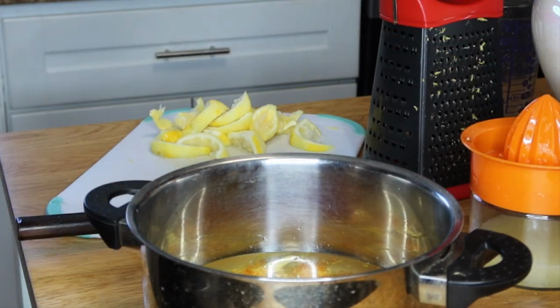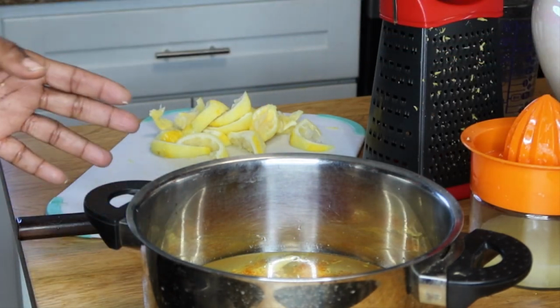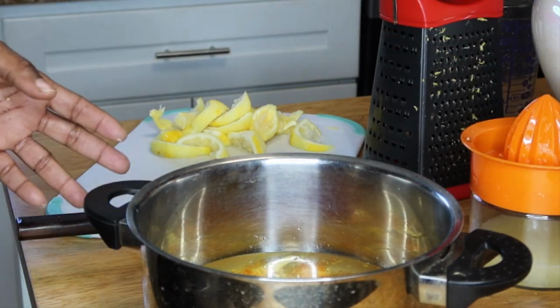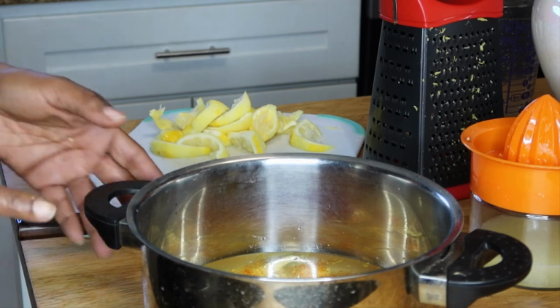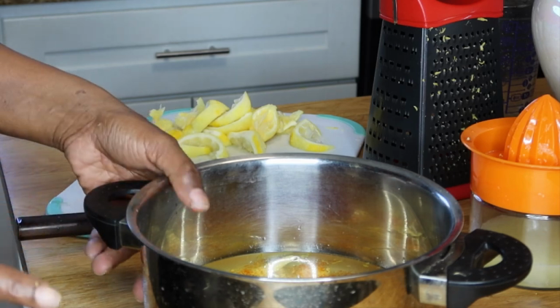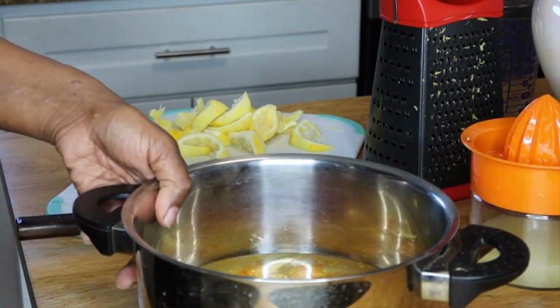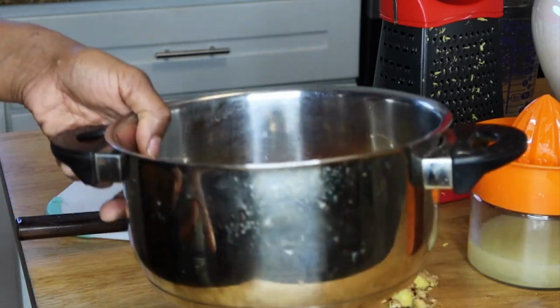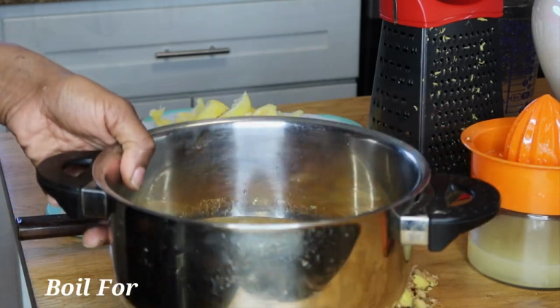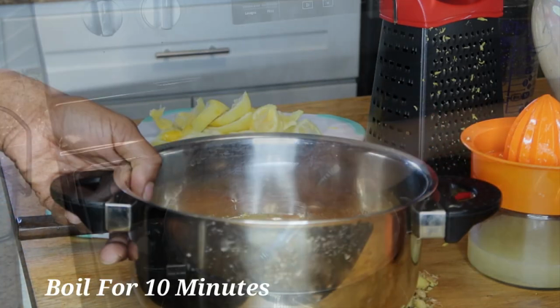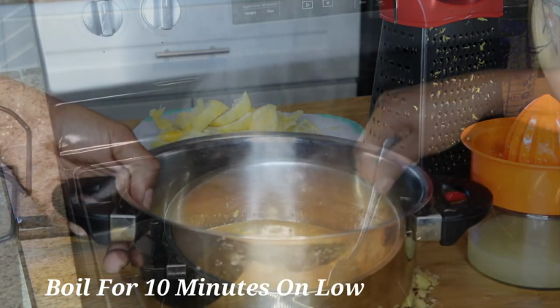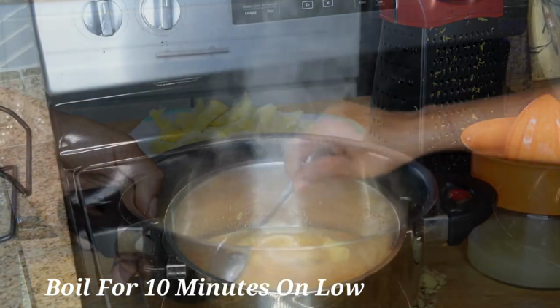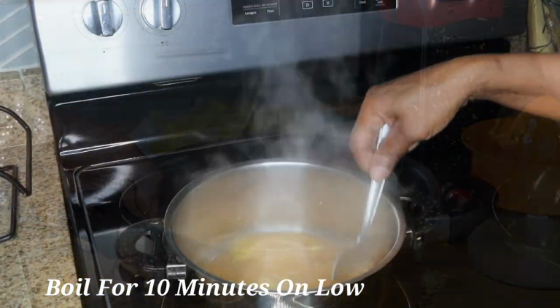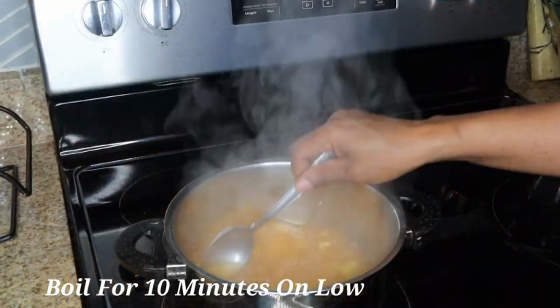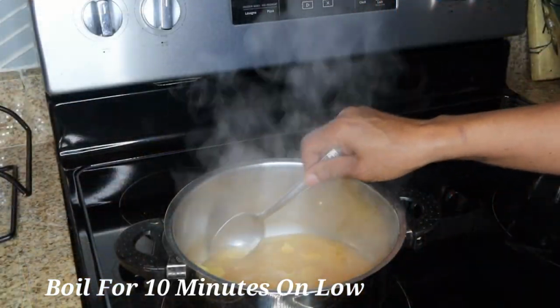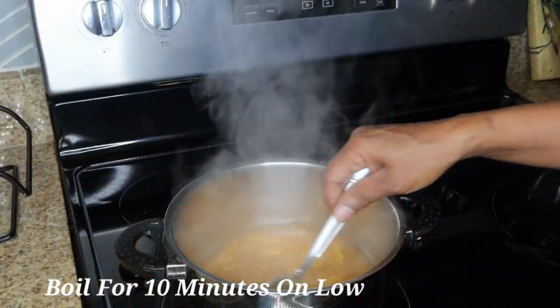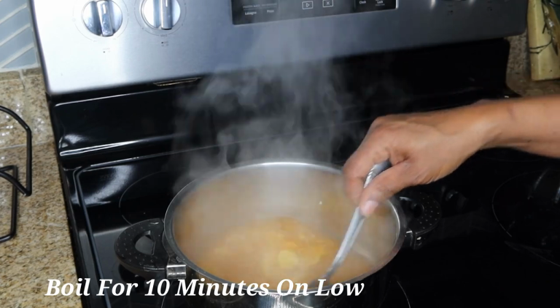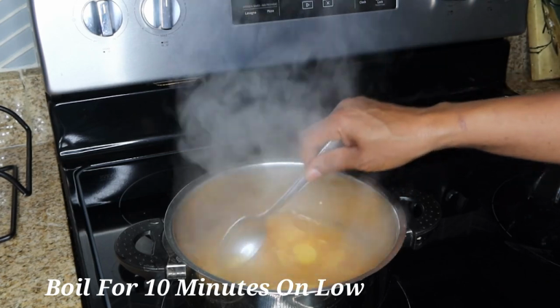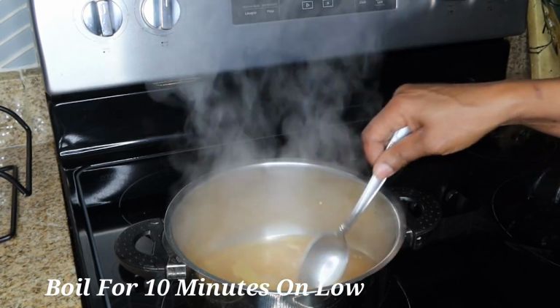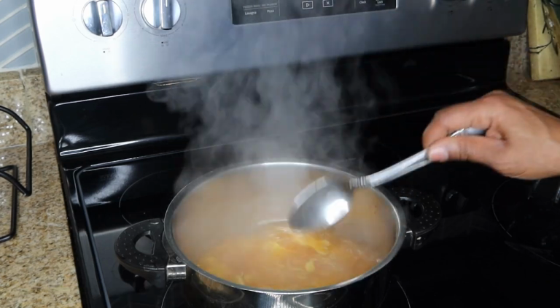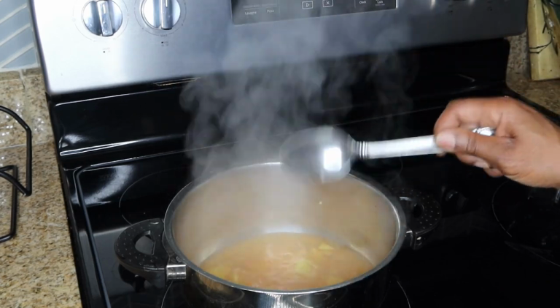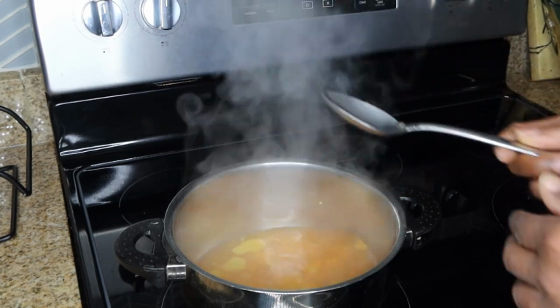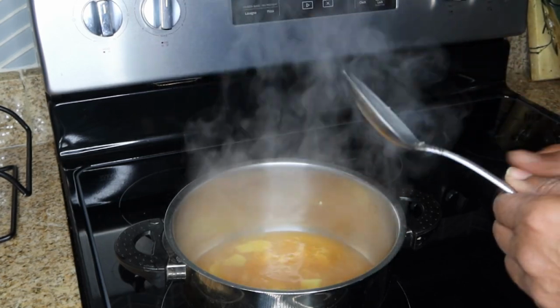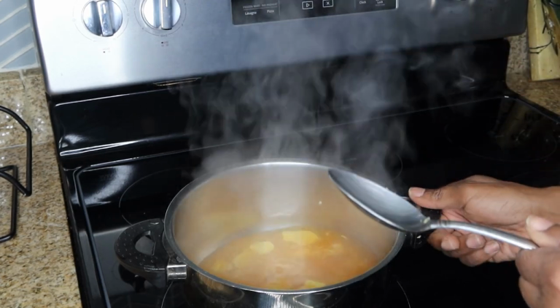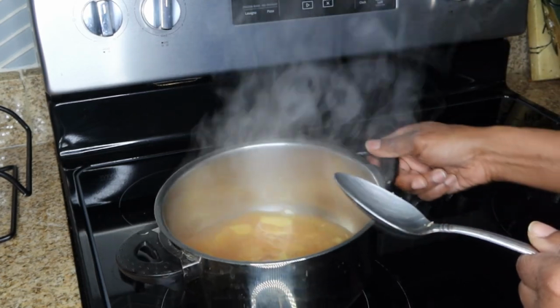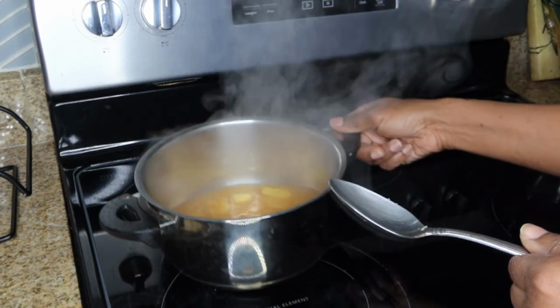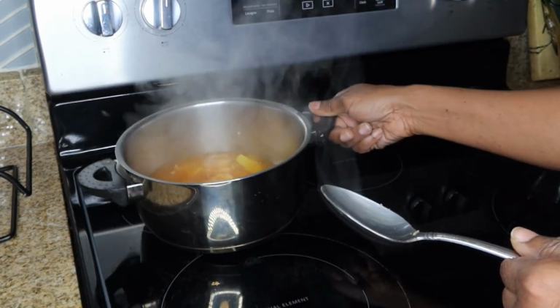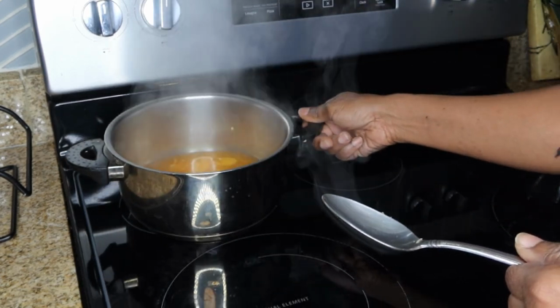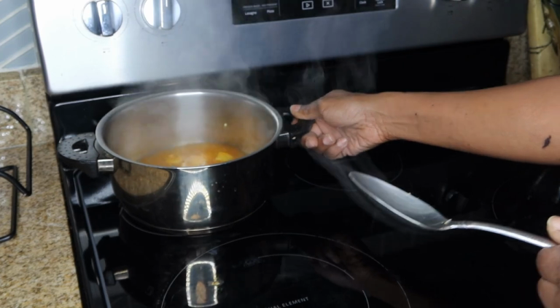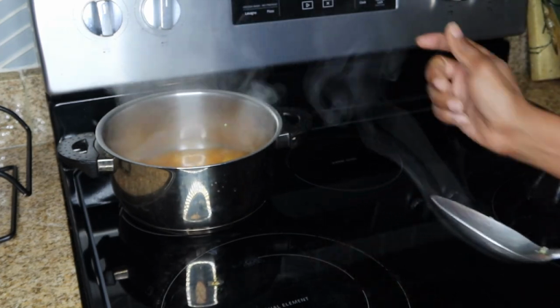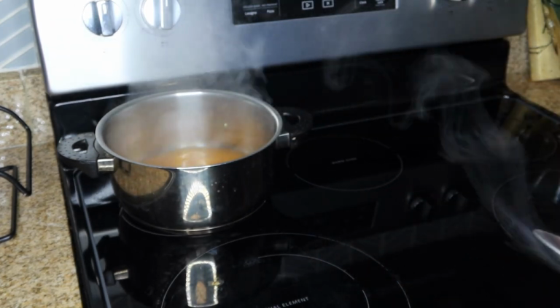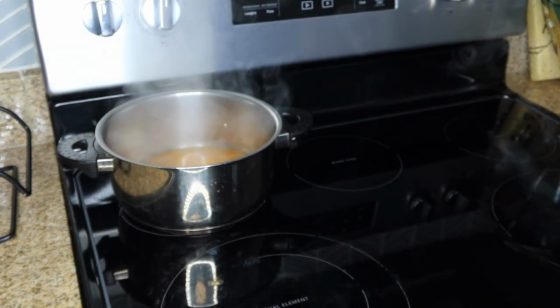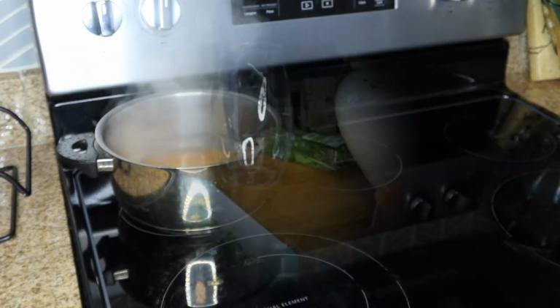I'm going to take this to the stove and boil it. The water has finished boiling and I'm going to allow it to sit on the side and steep until it's cool, and then I'll be right back.